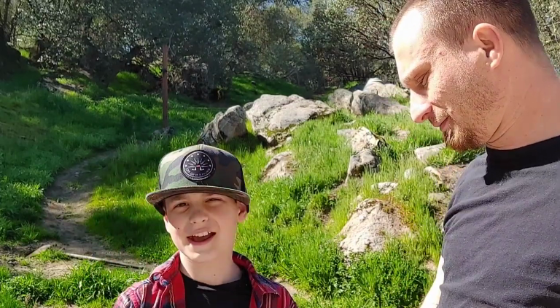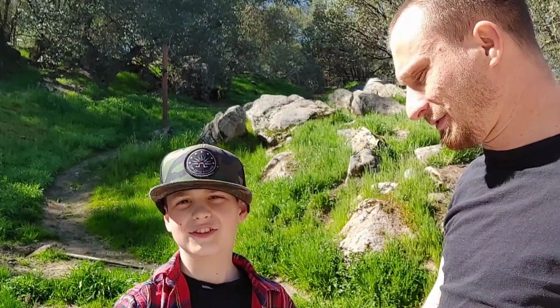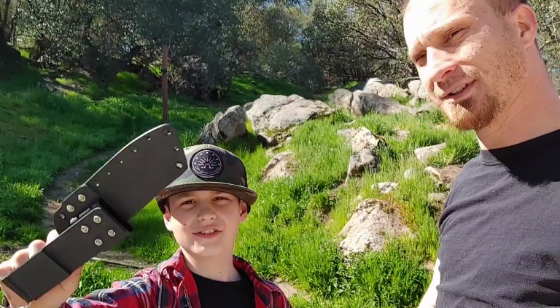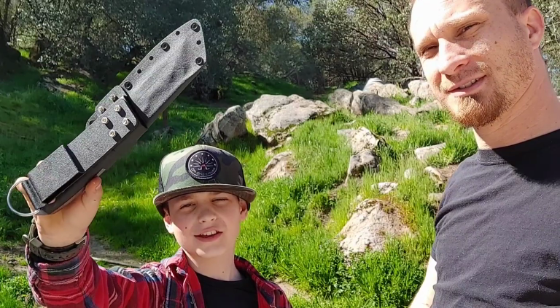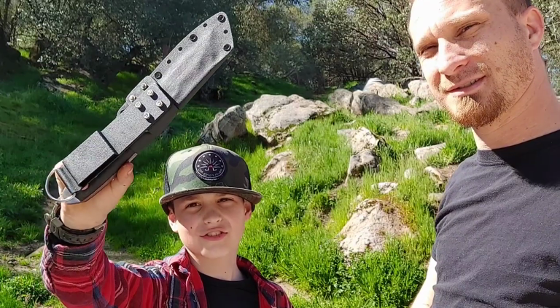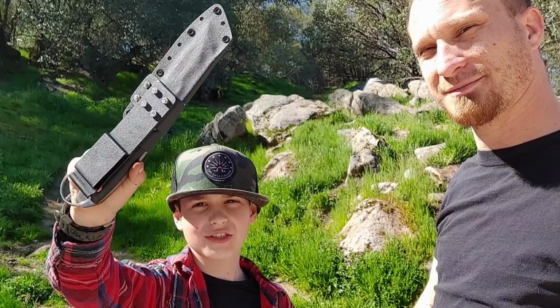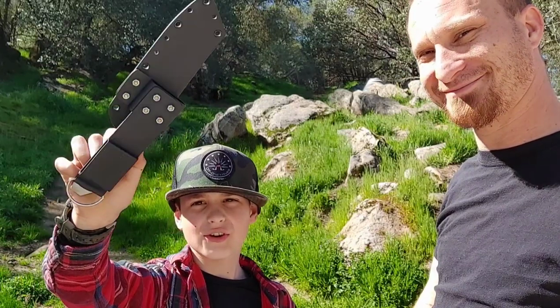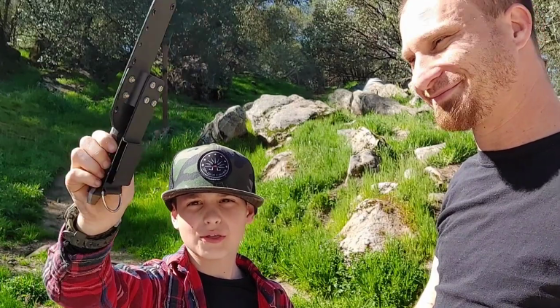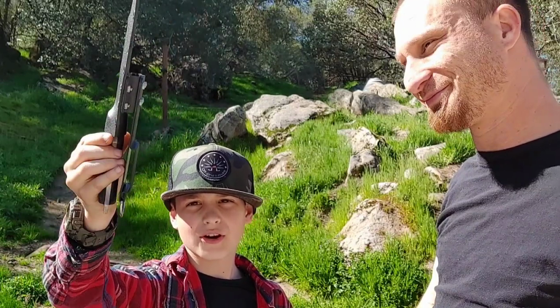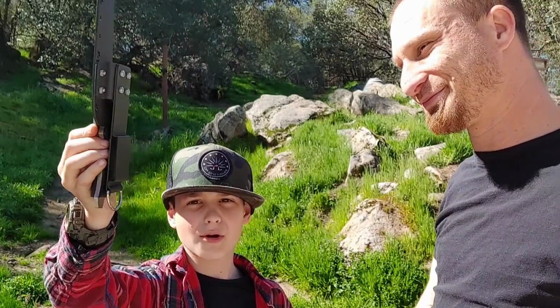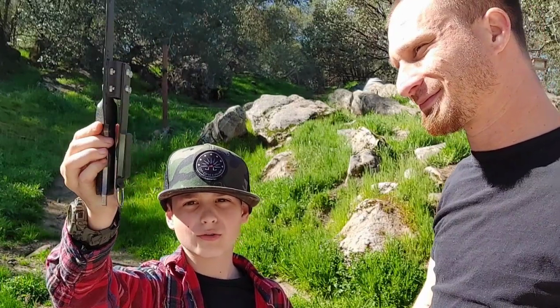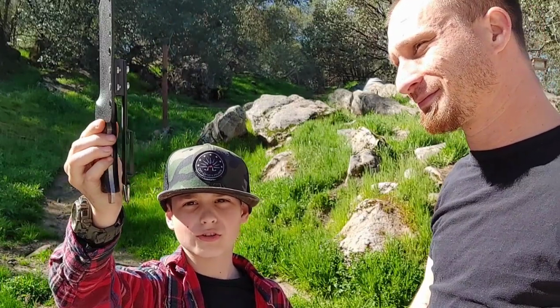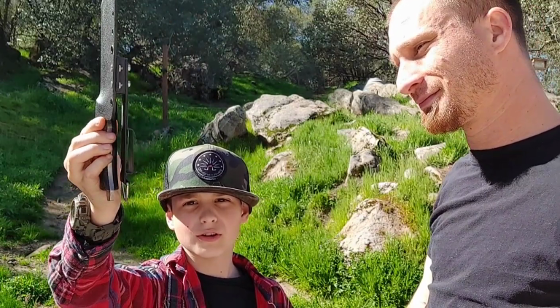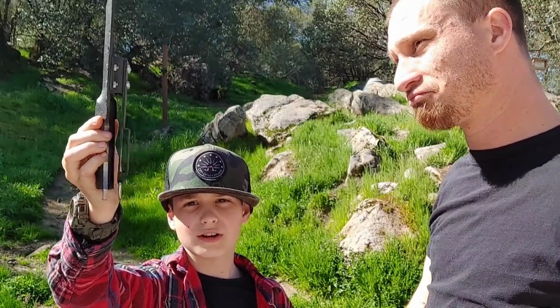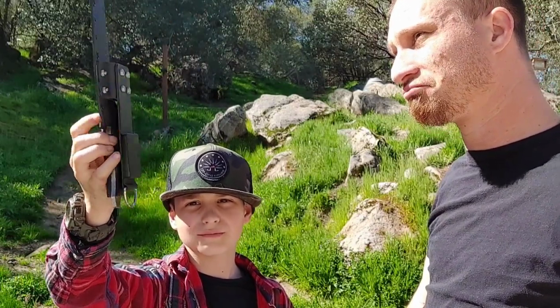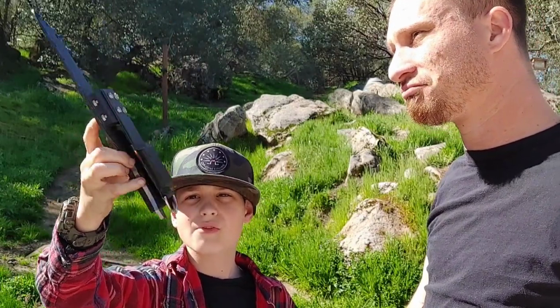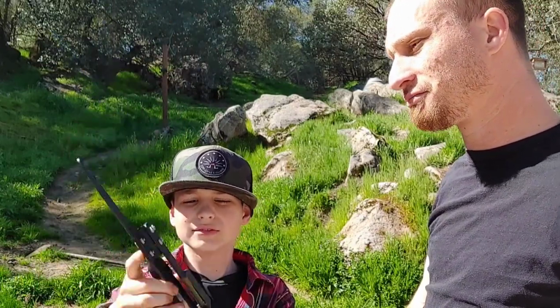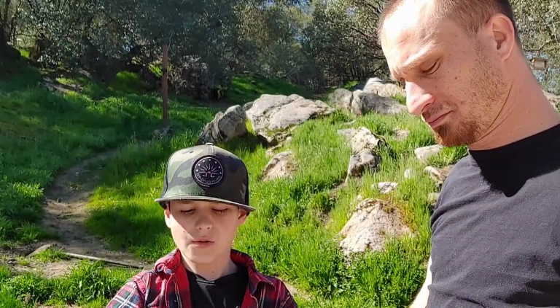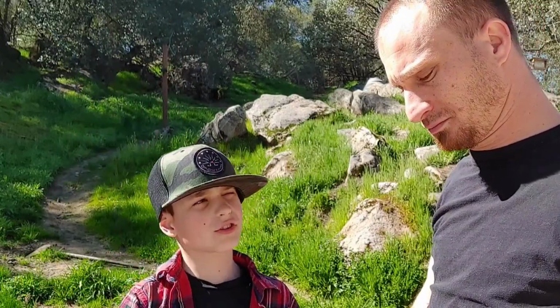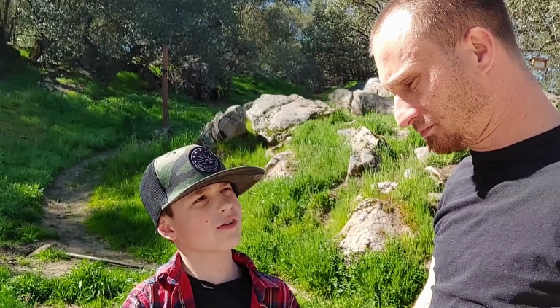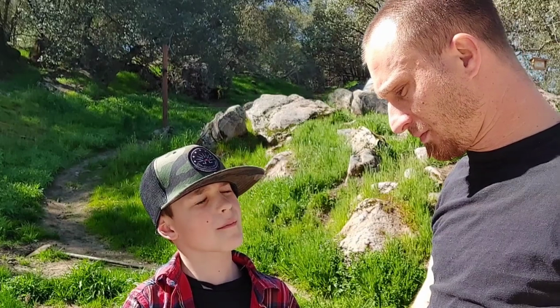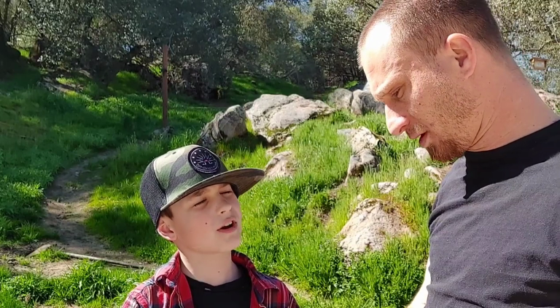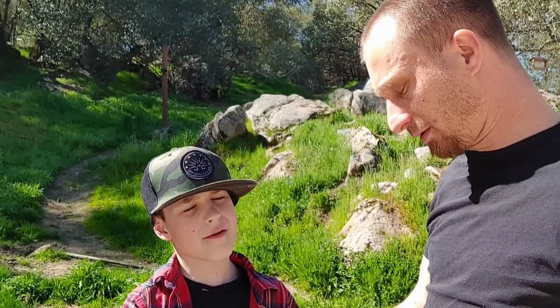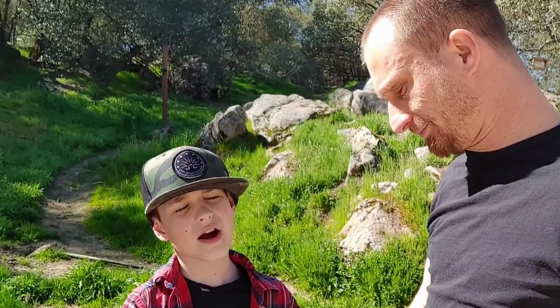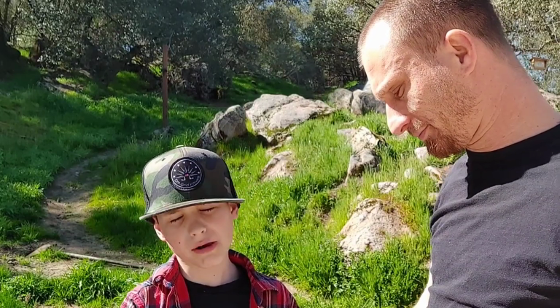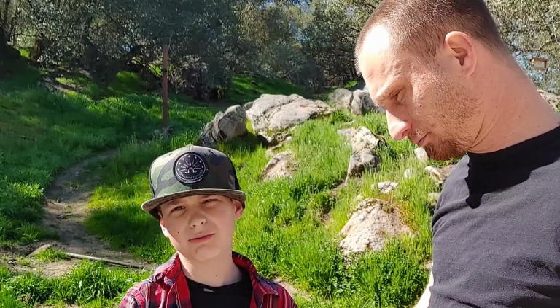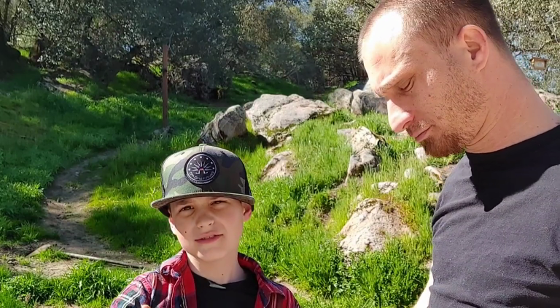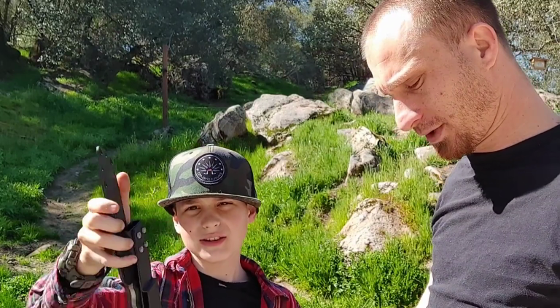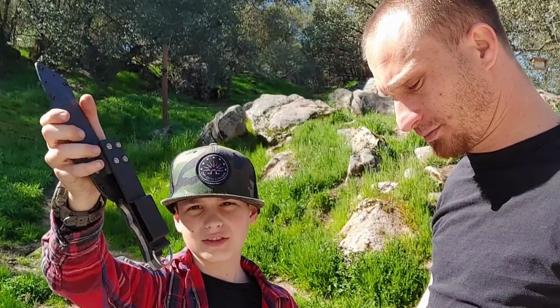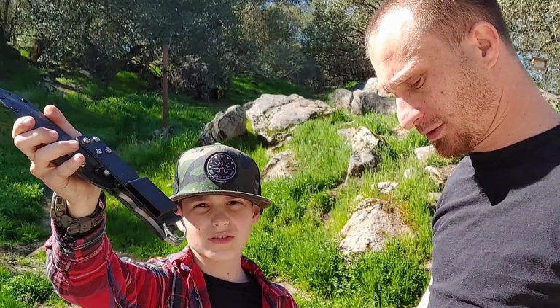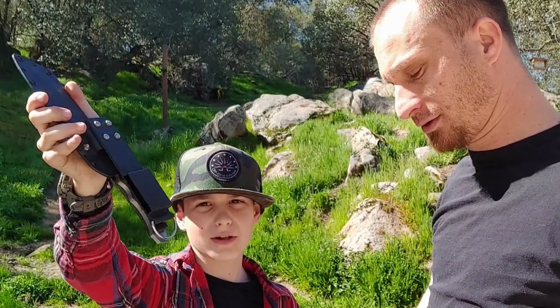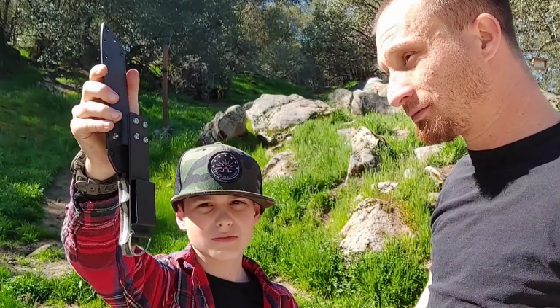It has a nice kydex sheath with a cool little belt loop. It's a nice little belt loop.